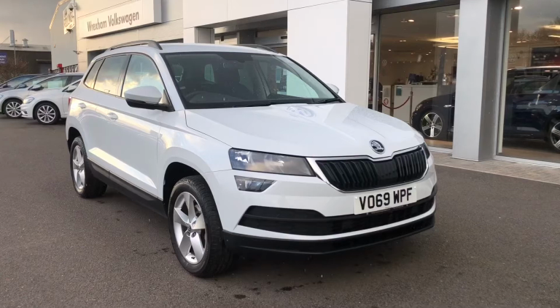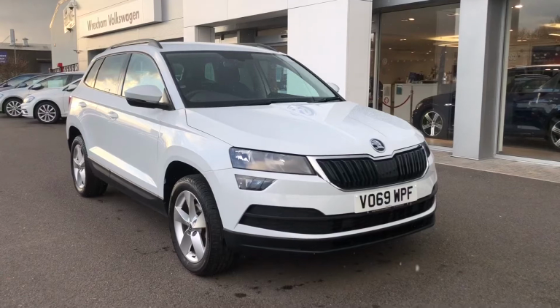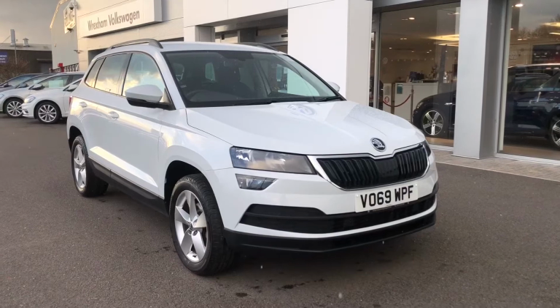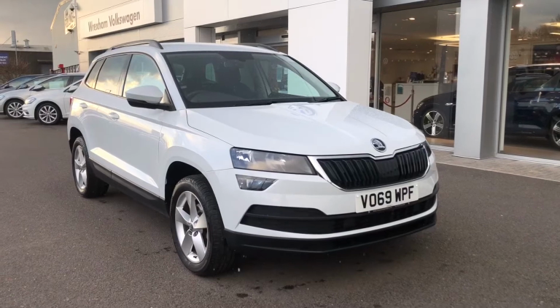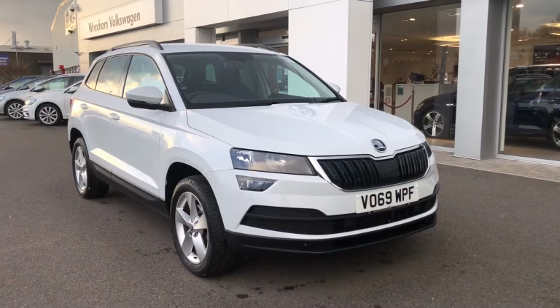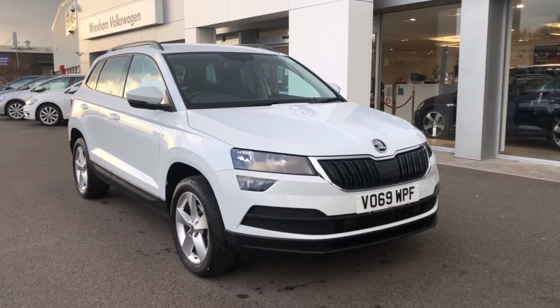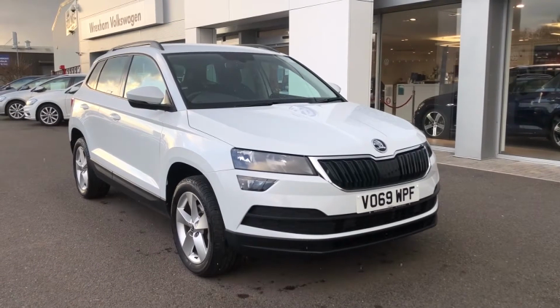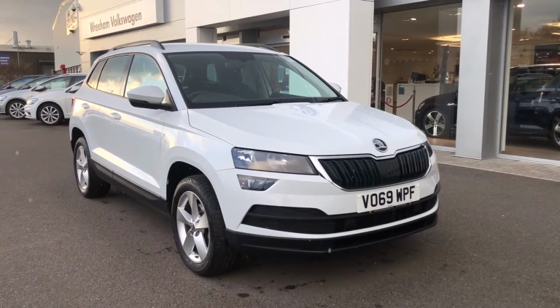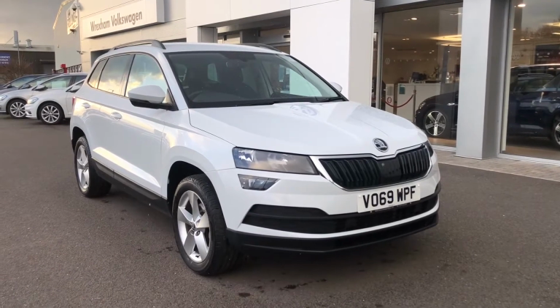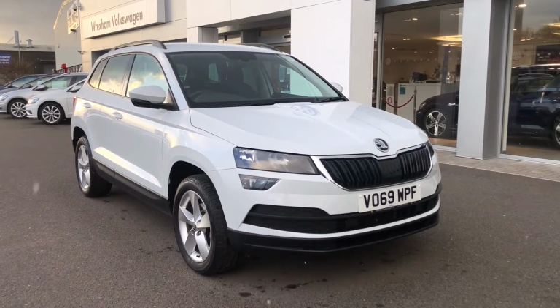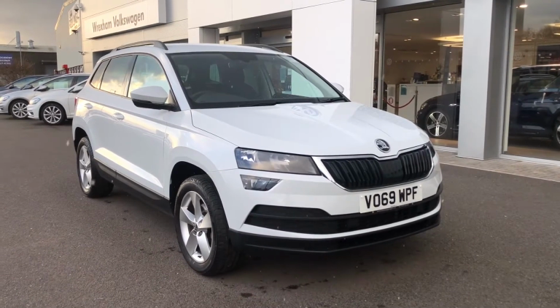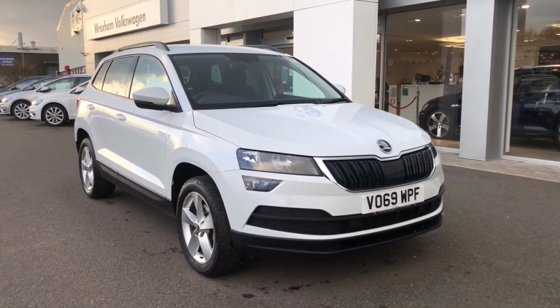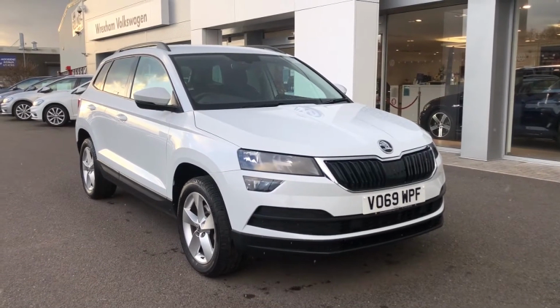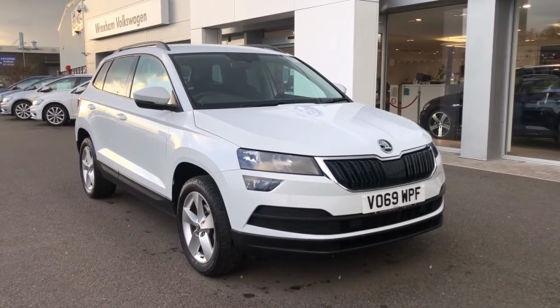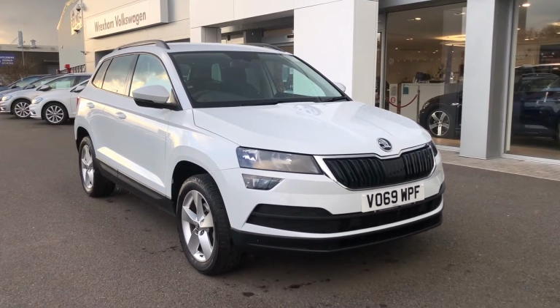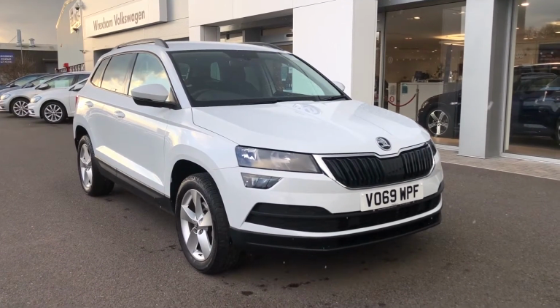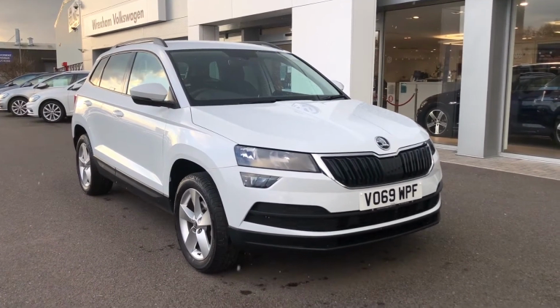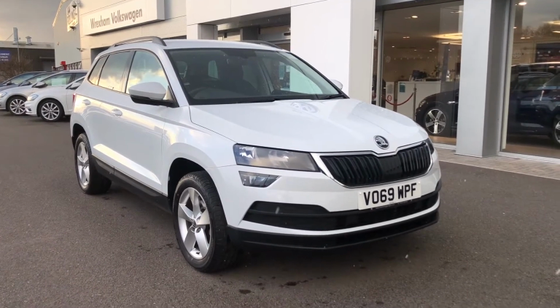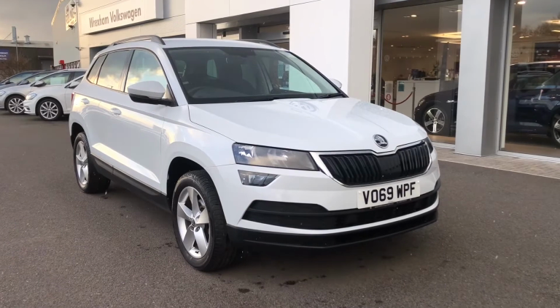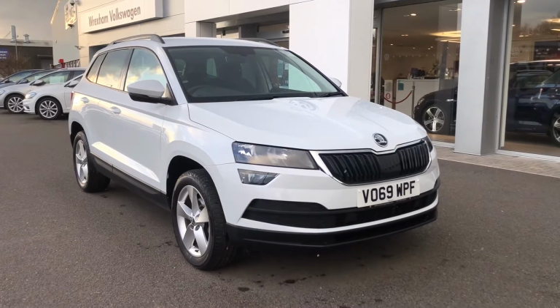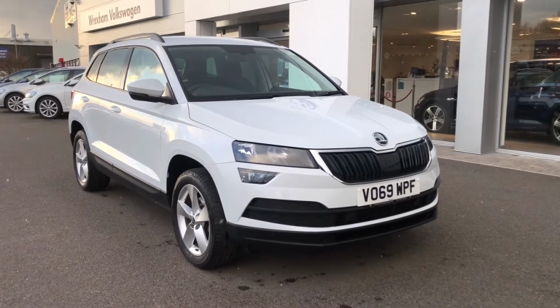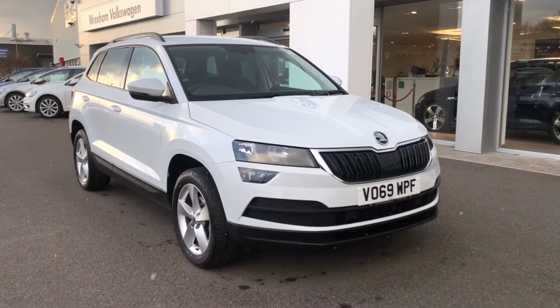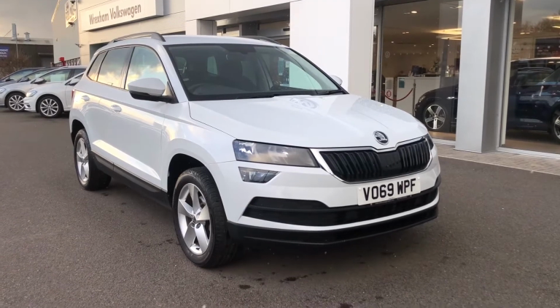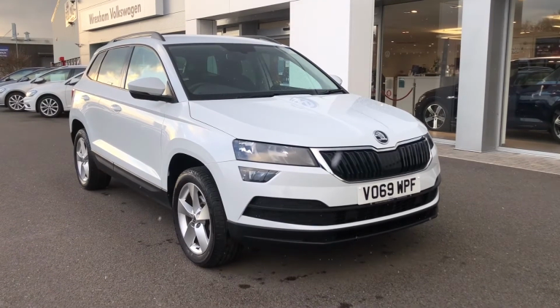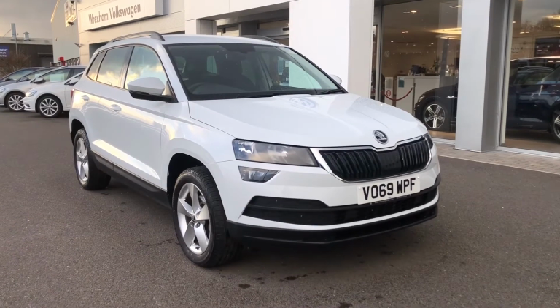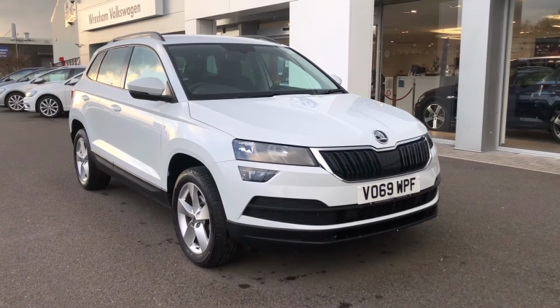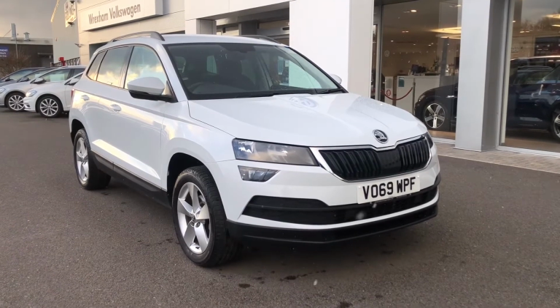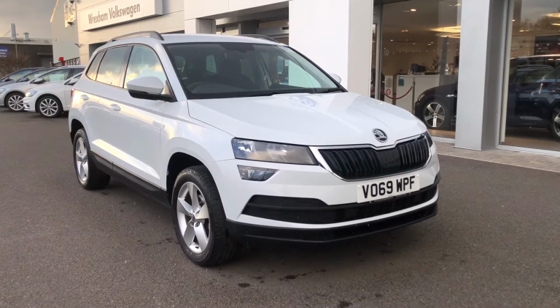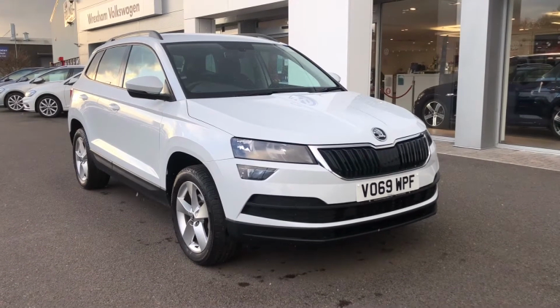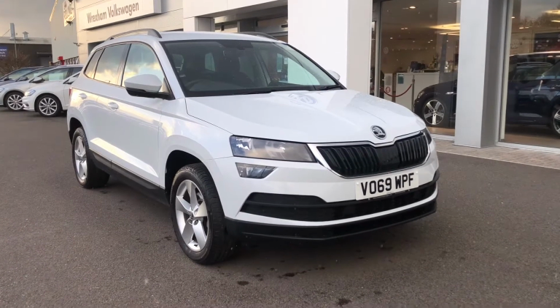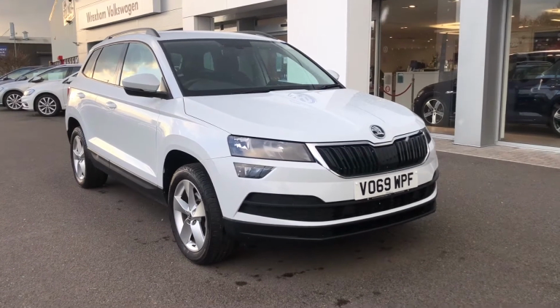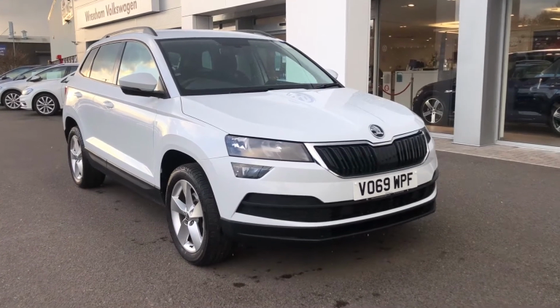Hi and welcome to Wrexham Volkswagen. Today I'm going to show you around this fantastic Skoda Karoq. This is the 1.5 litre petrol Active SE, finished in a really lovely white paint.